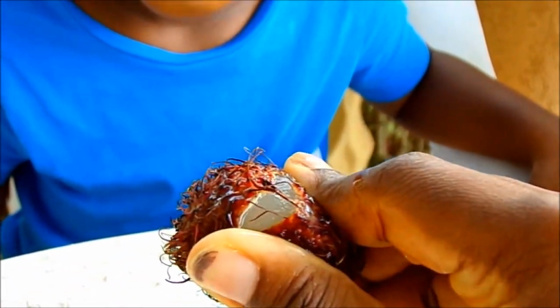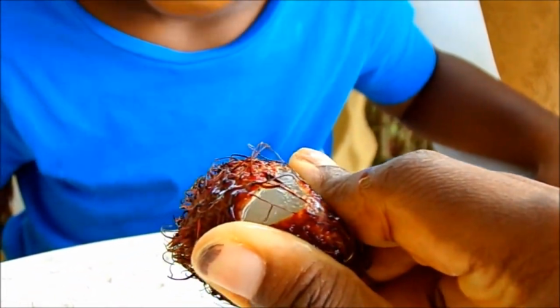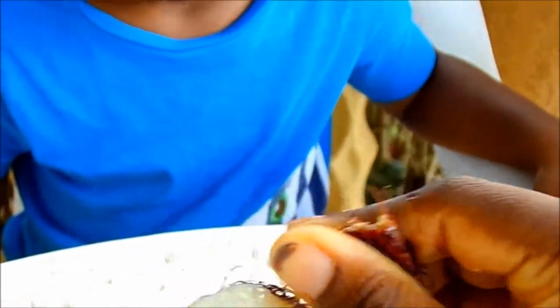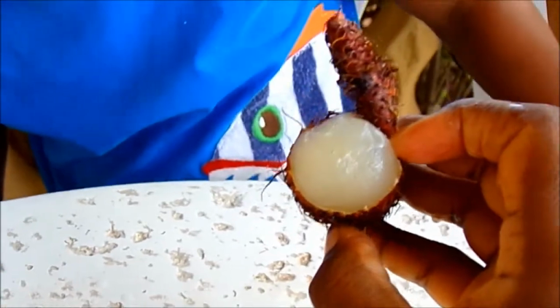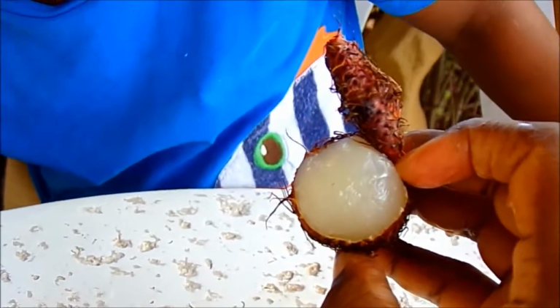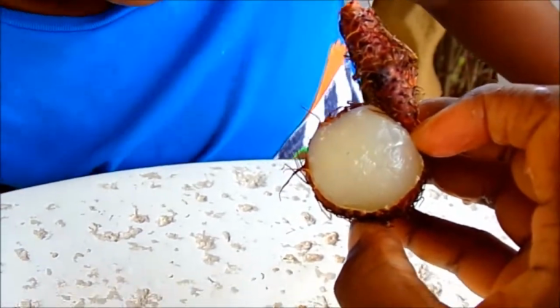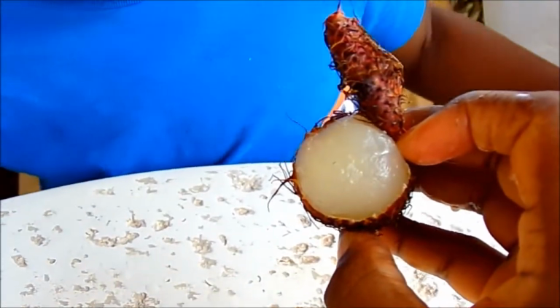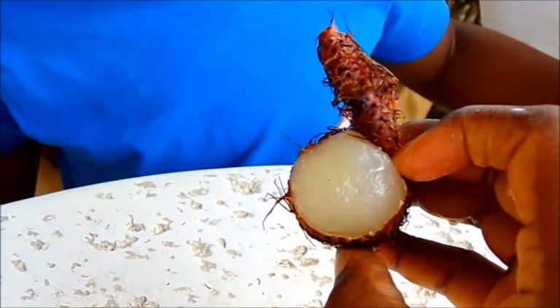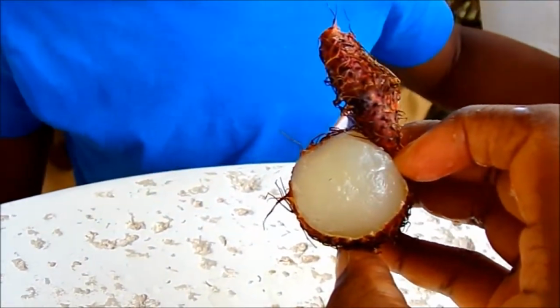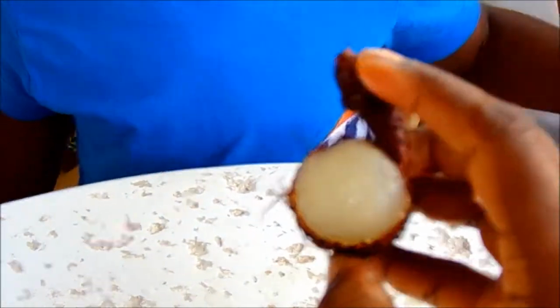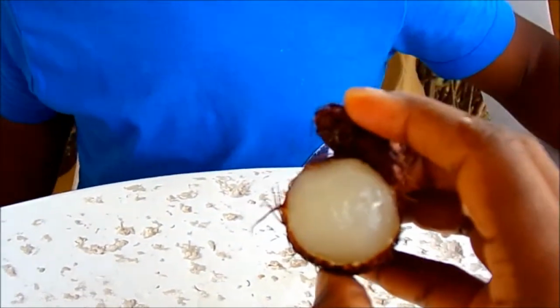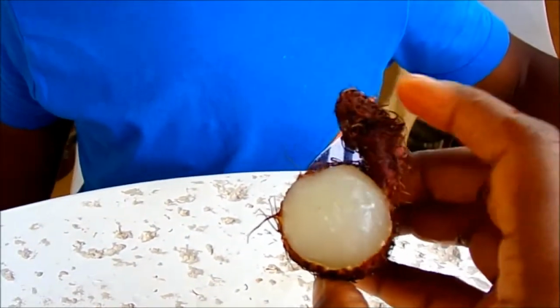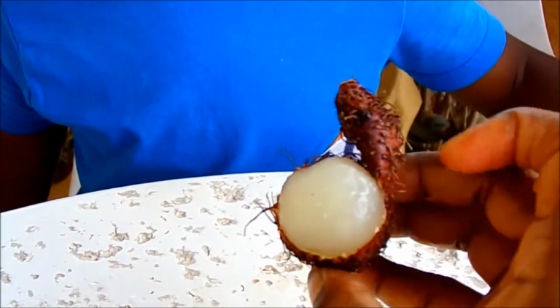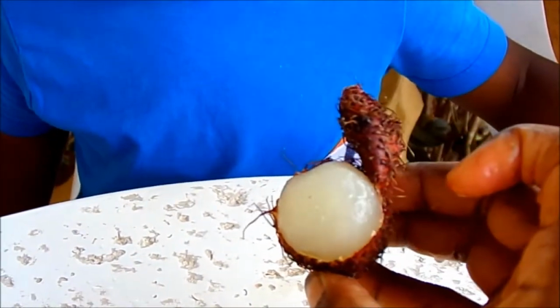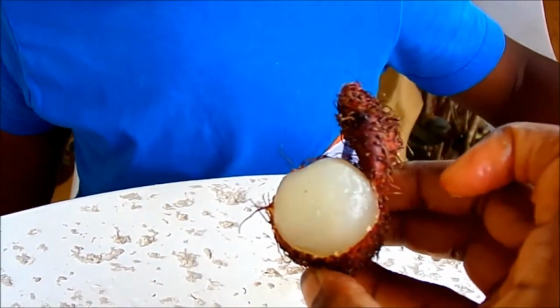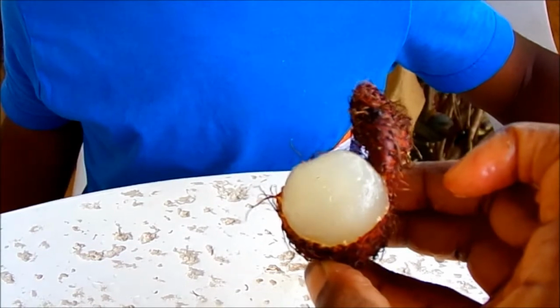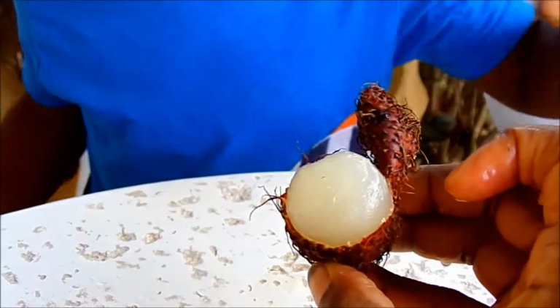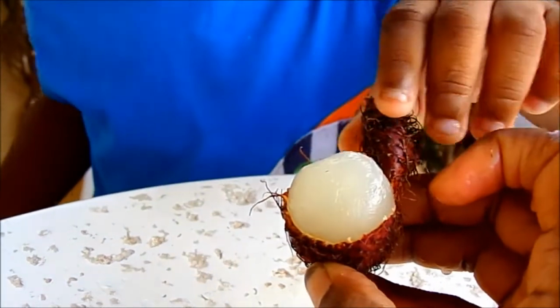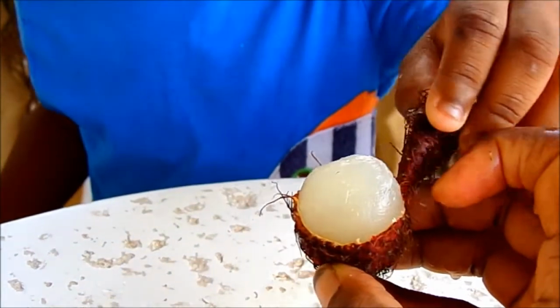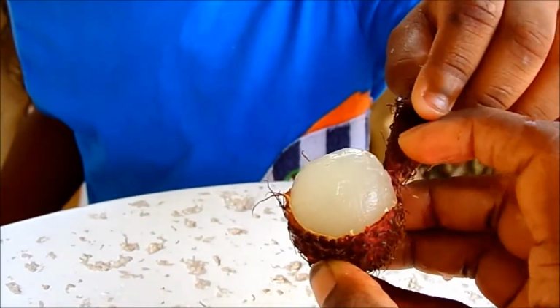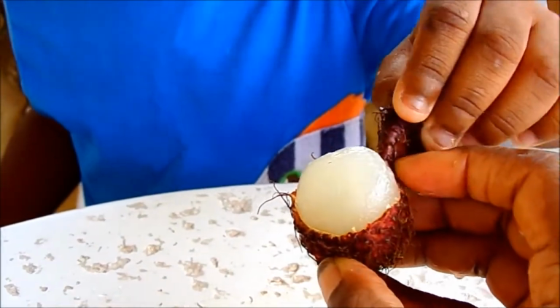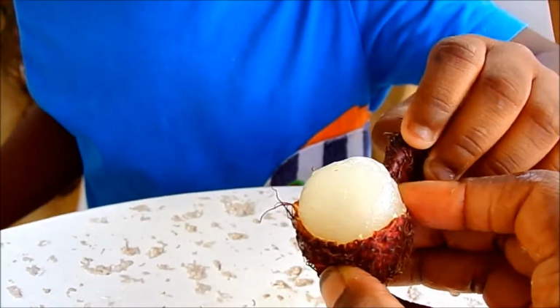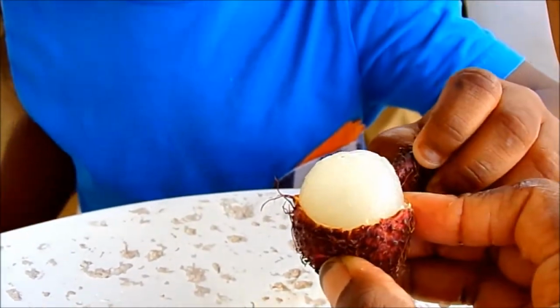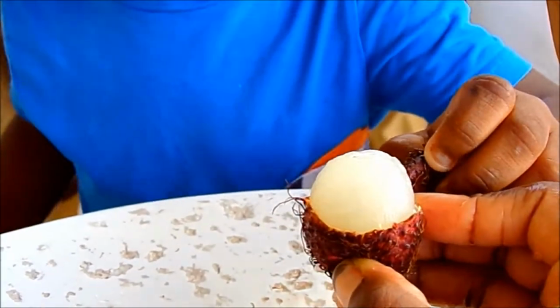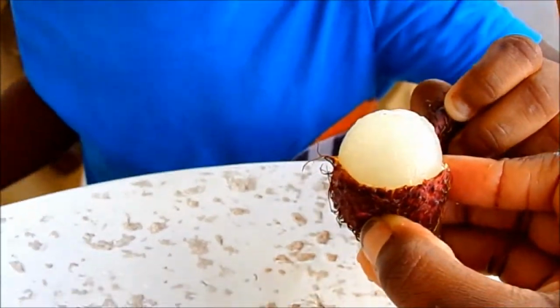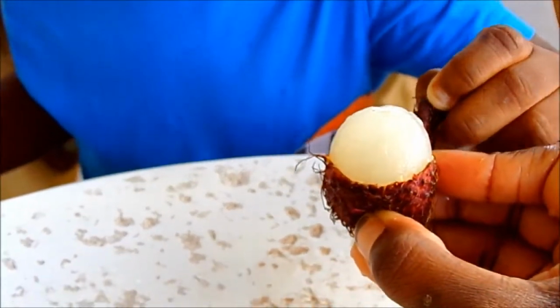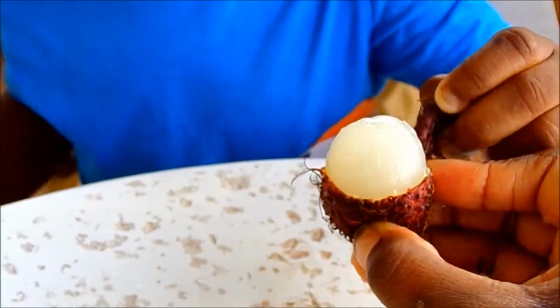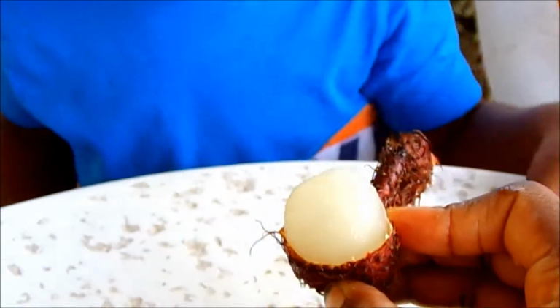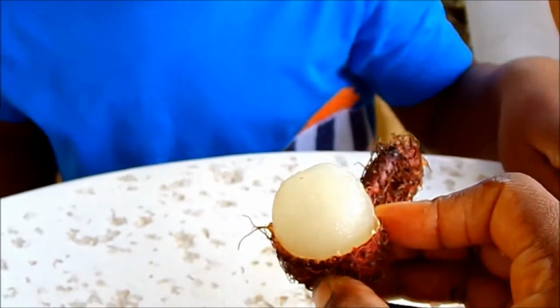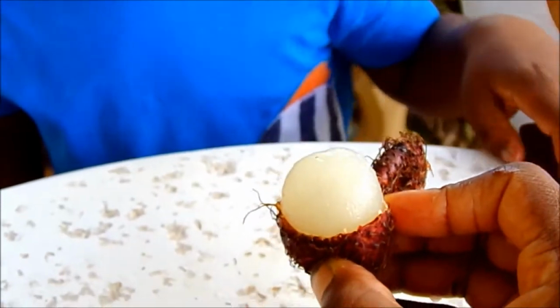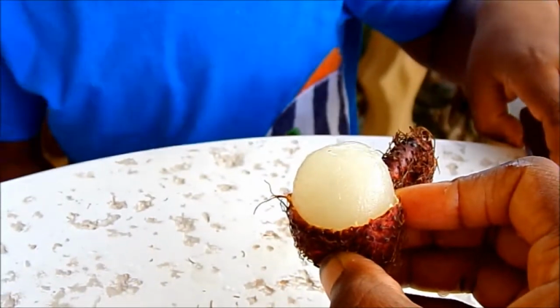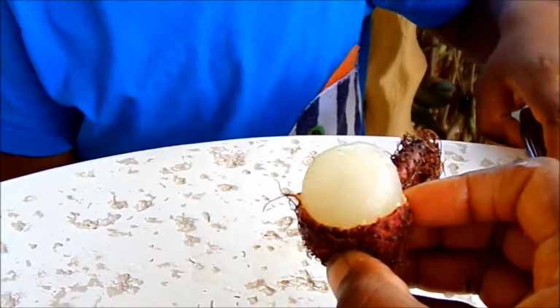It's white. I think this is called lychee. It's lychee! Now we're going to try and cut the white part. You want to give it a taste? No.